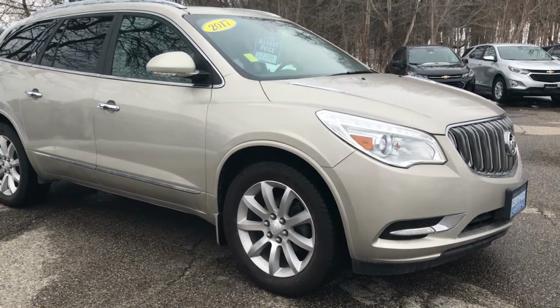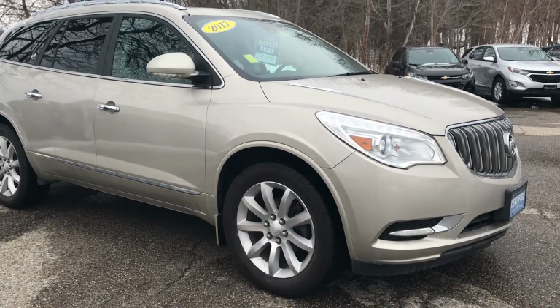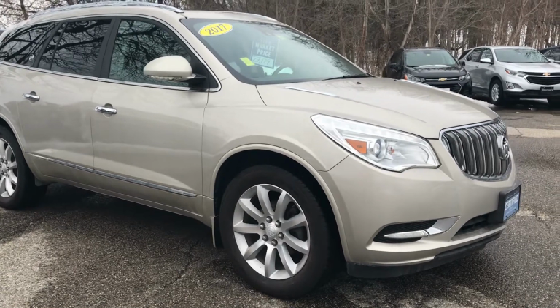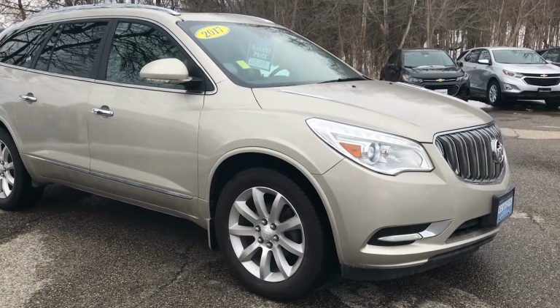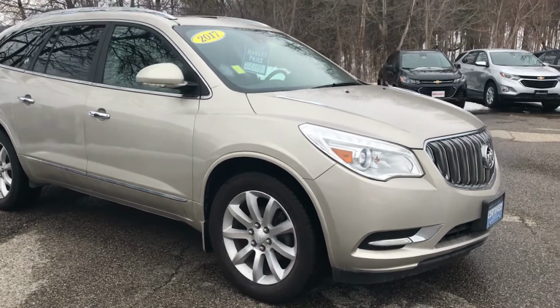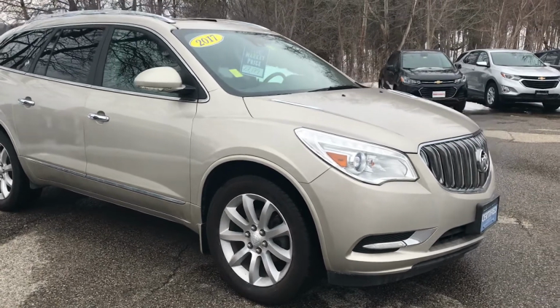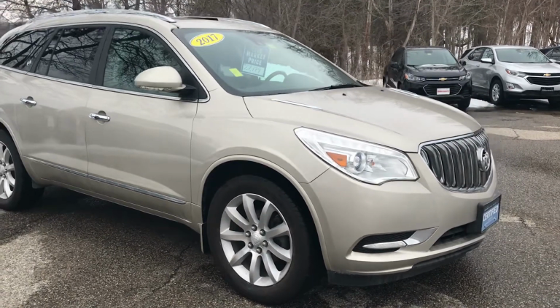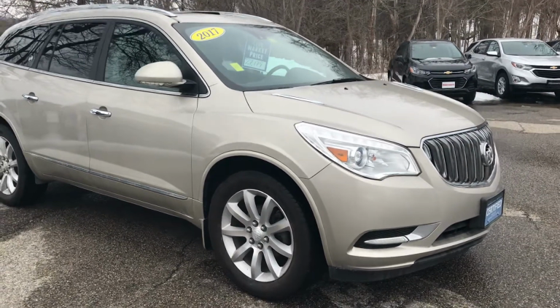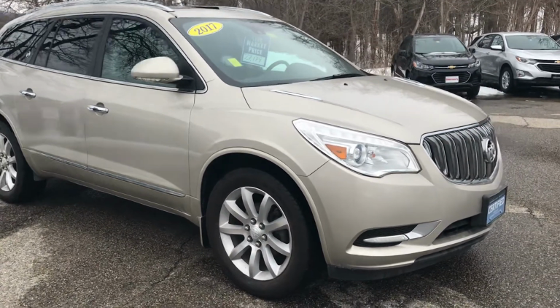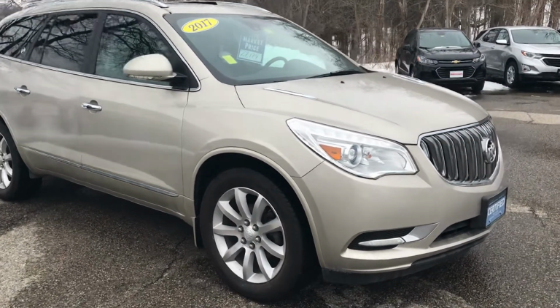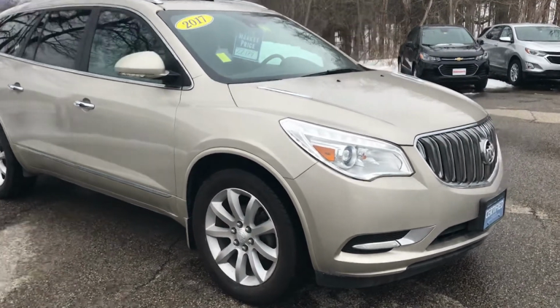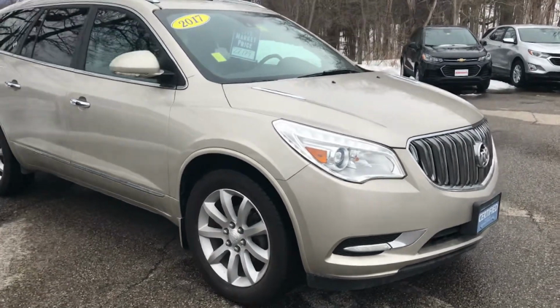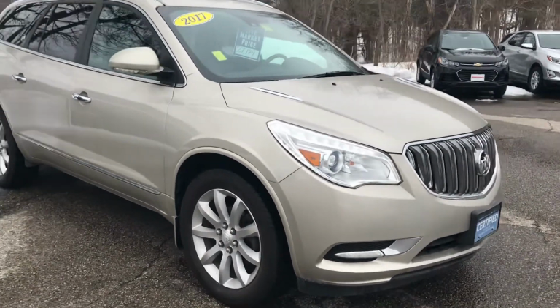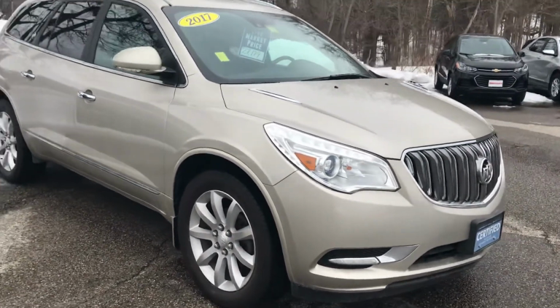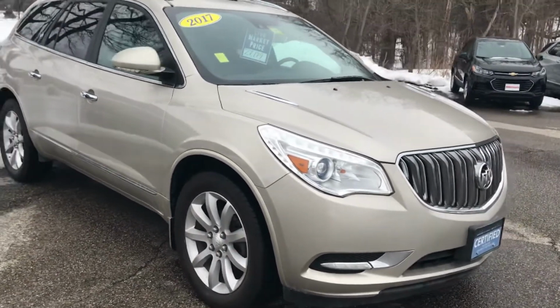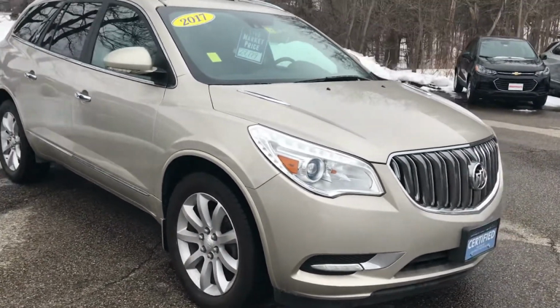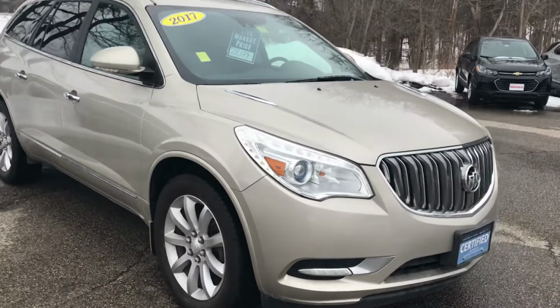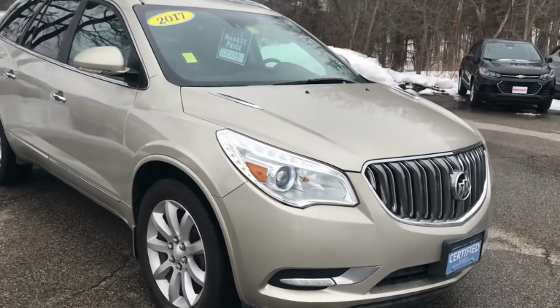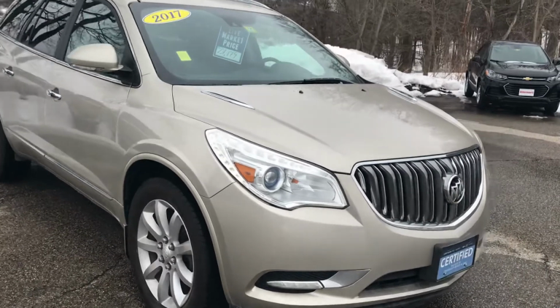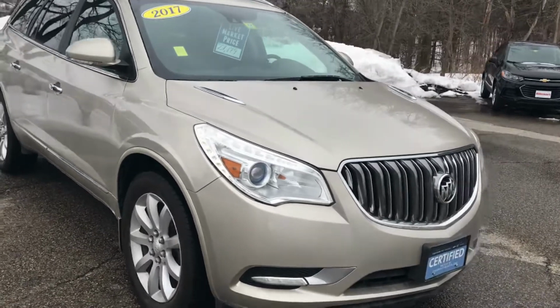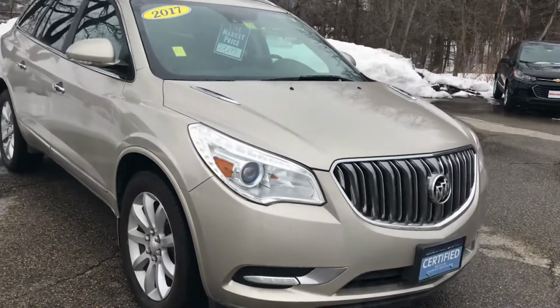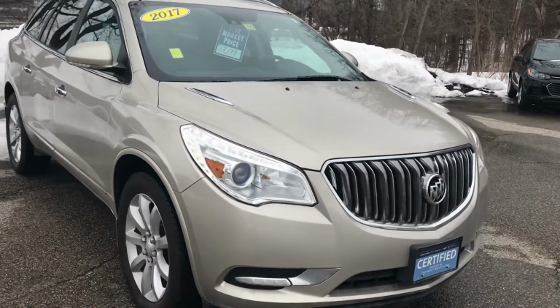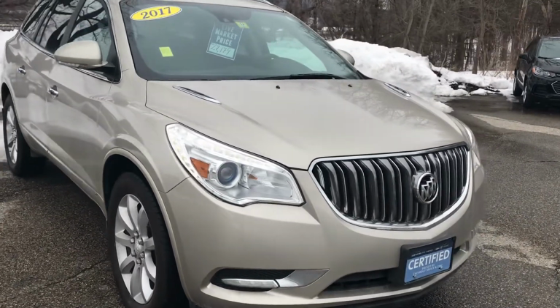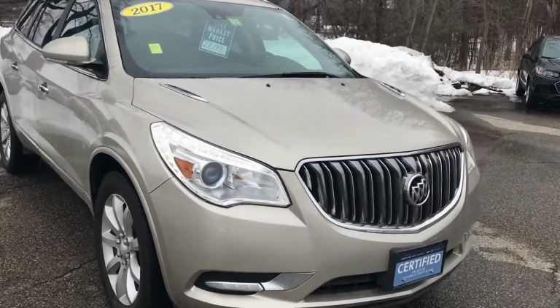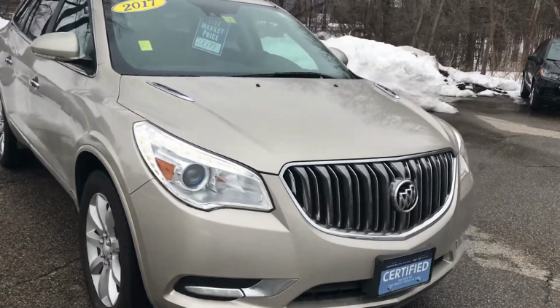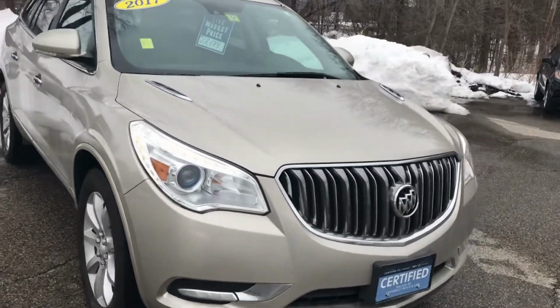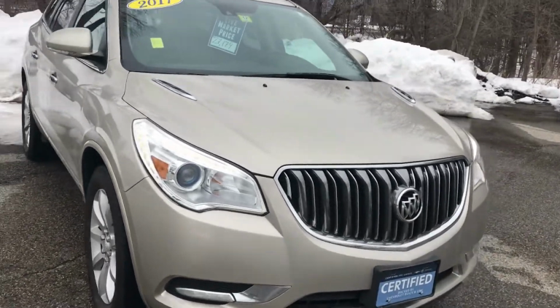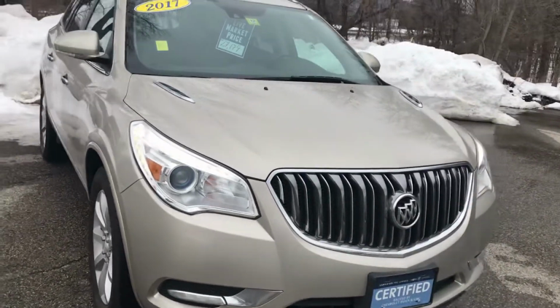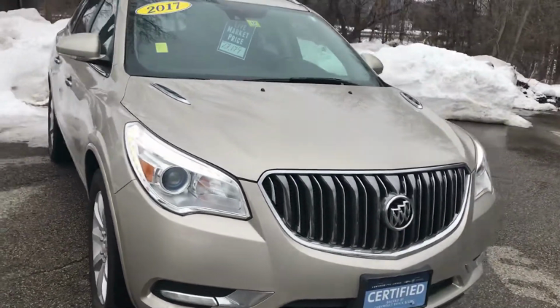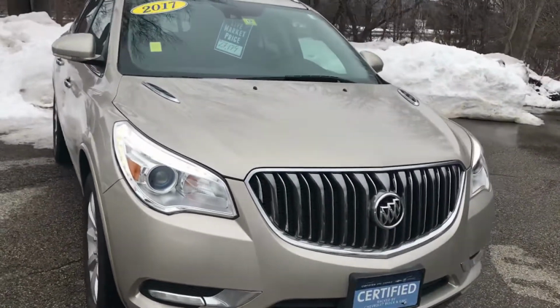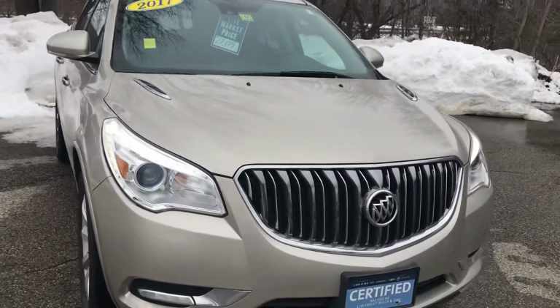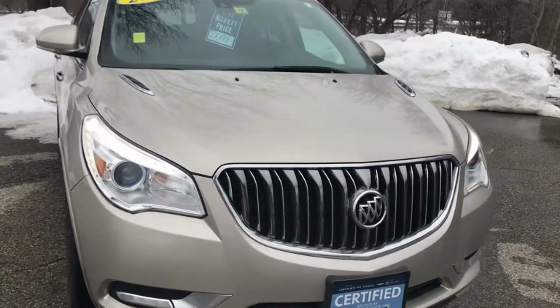Hi Steve, Jim McCarron here at Alderman Chevrolet Buick GMC, Vermont's favorite car dealership. We're known for awesome deals and fabulous service.